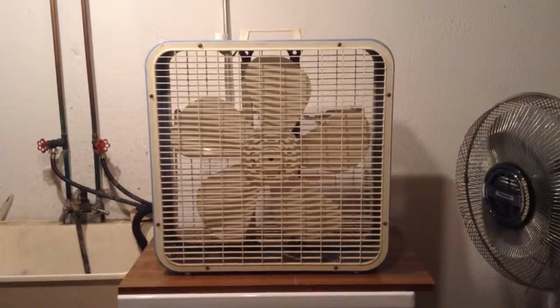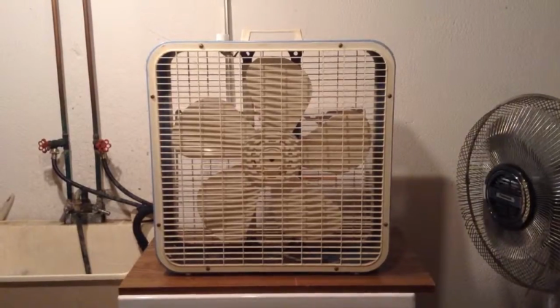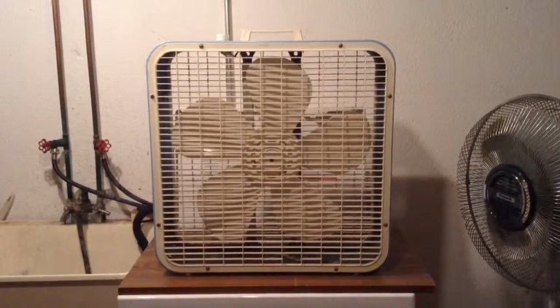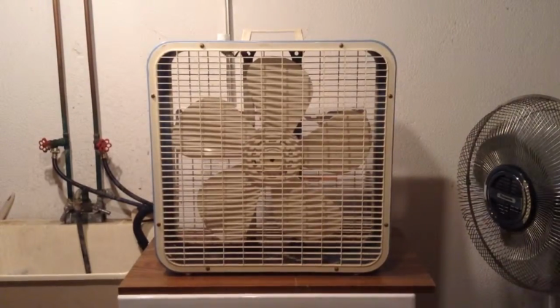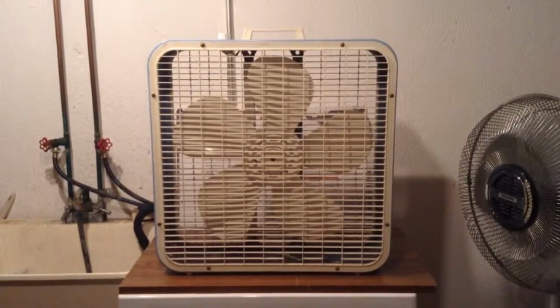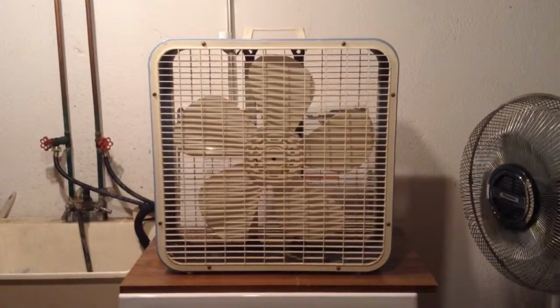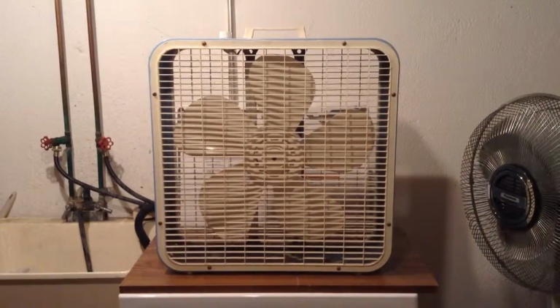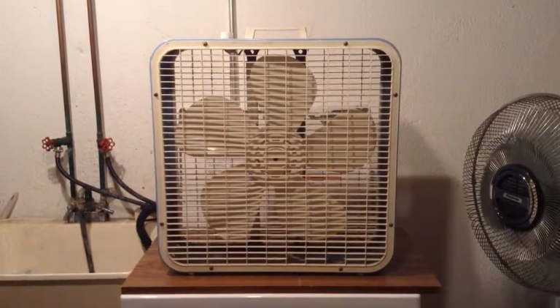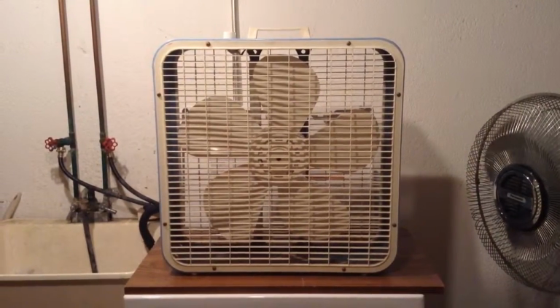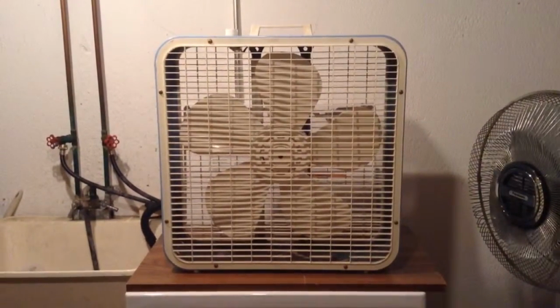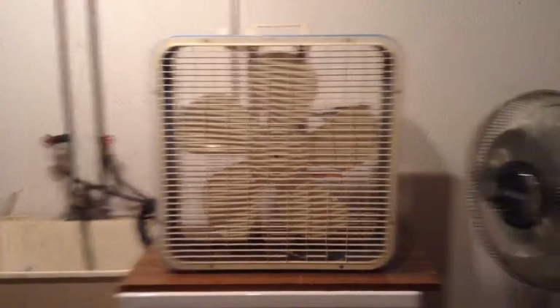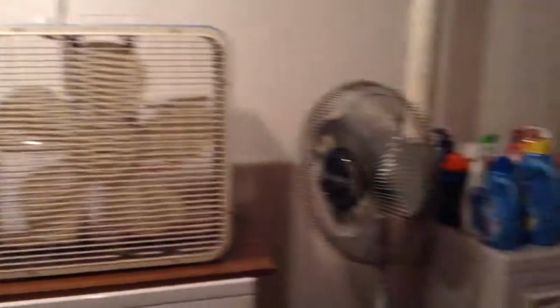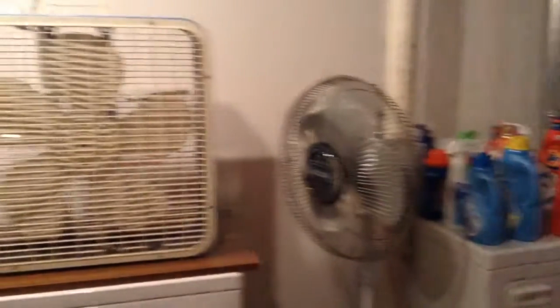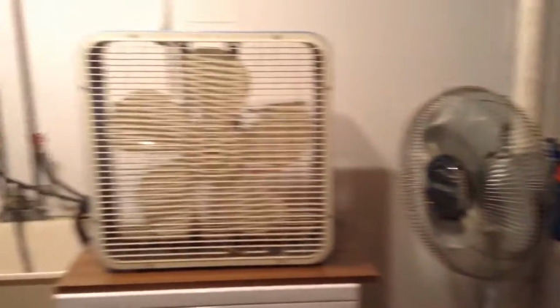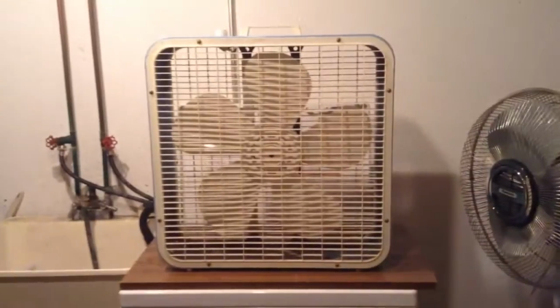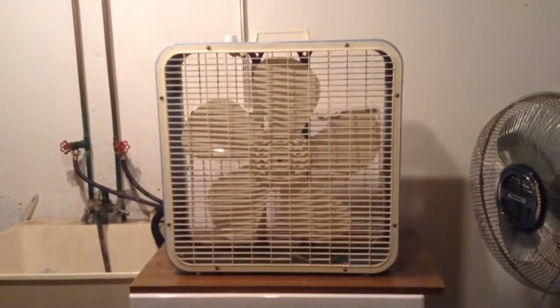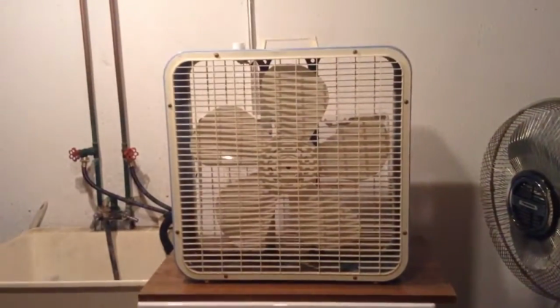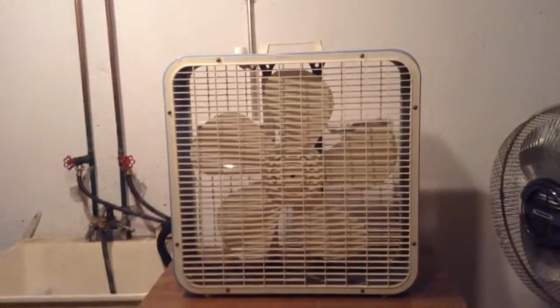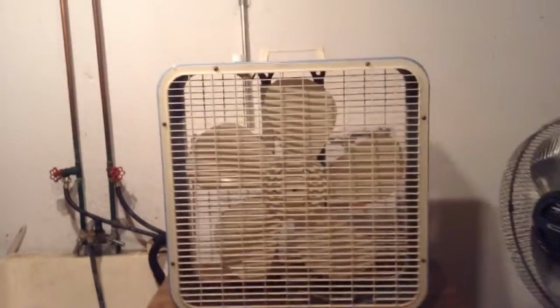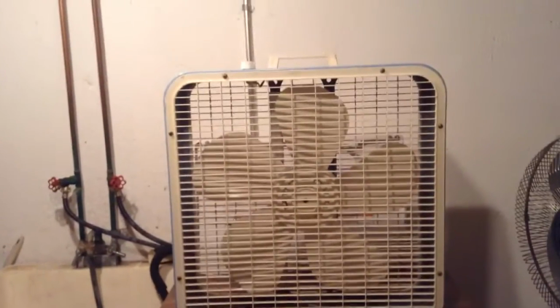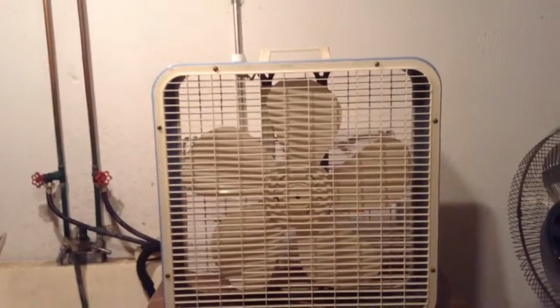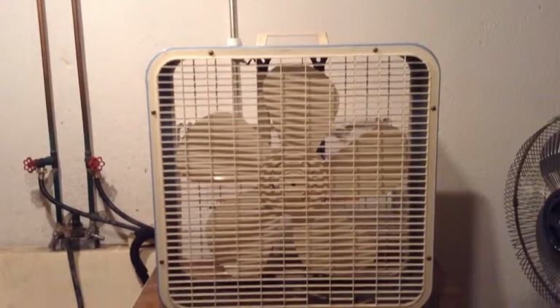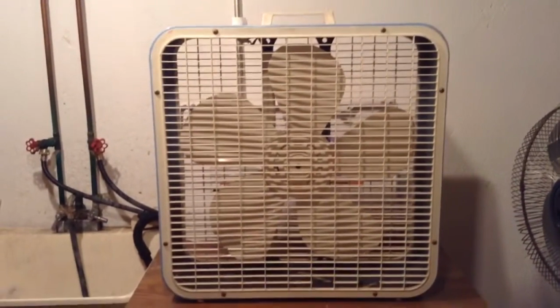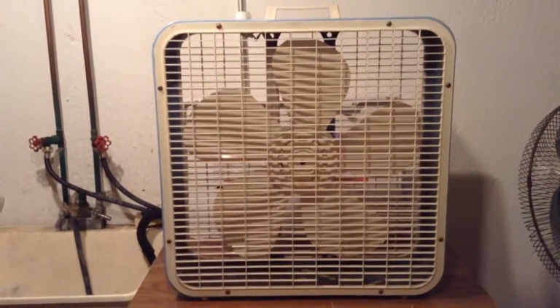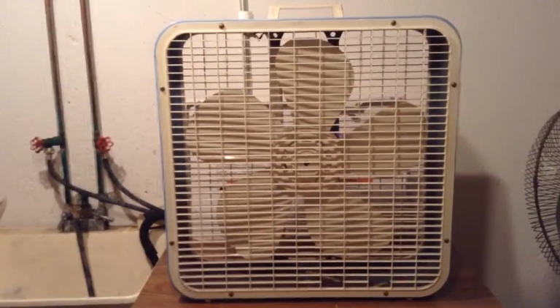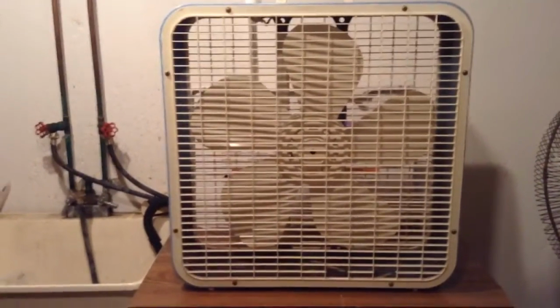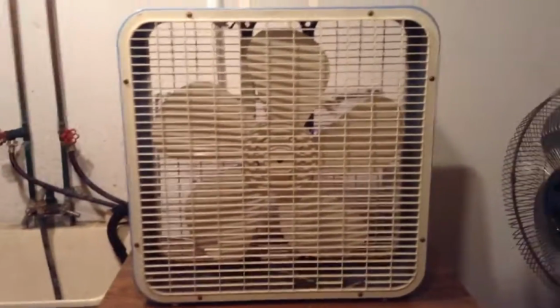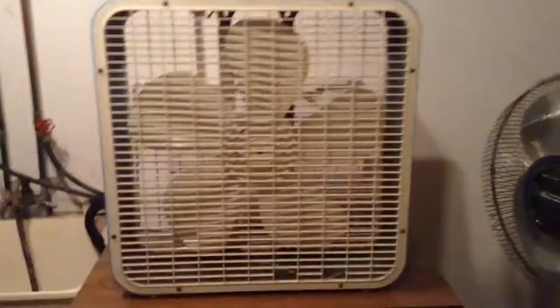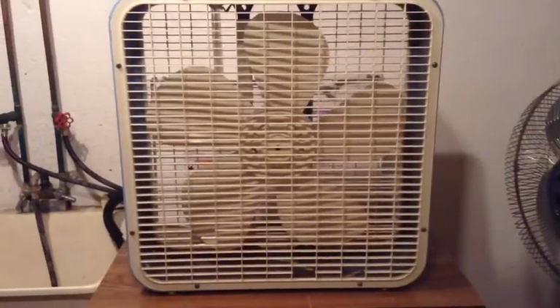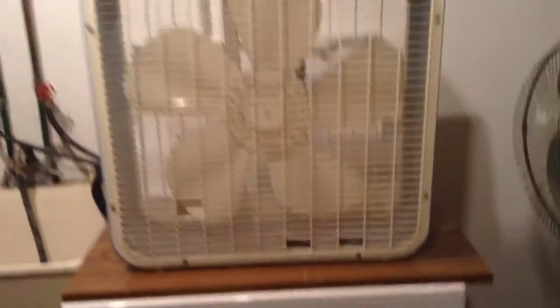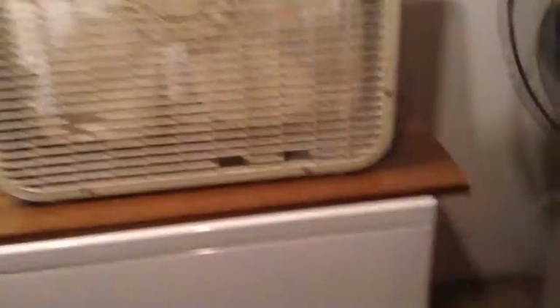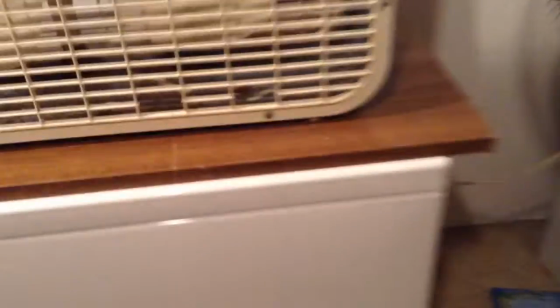This is a 1979 Kmart 20-inch box fan, model K2G3. I just turned that fan off. I got this fan from a flea market for $15 — it was worth it. It runs really good and it's in really good shape.